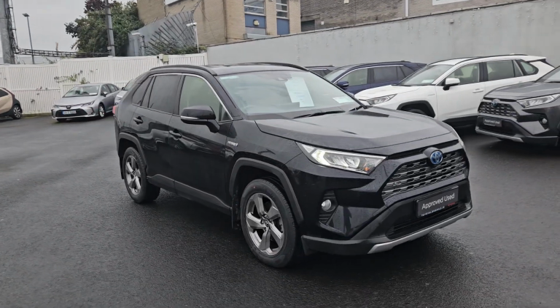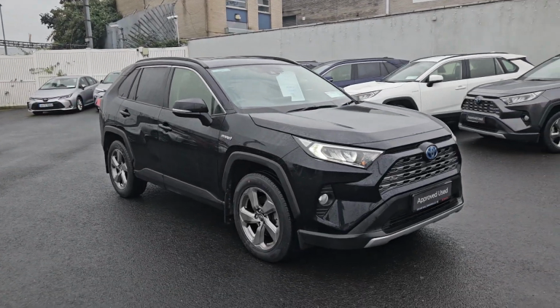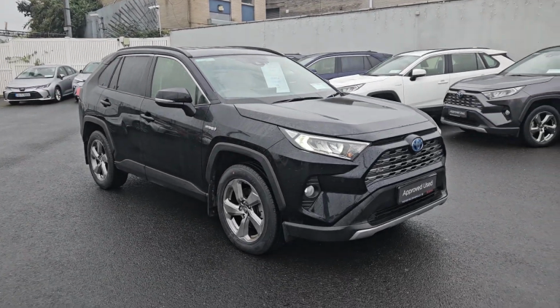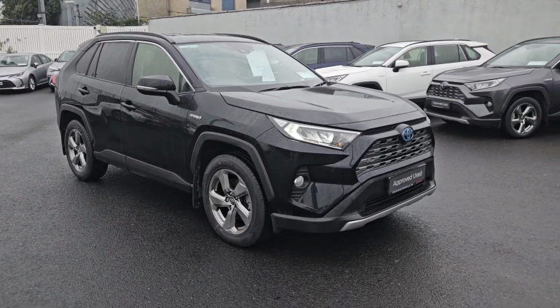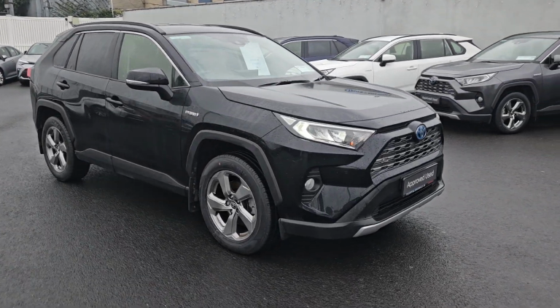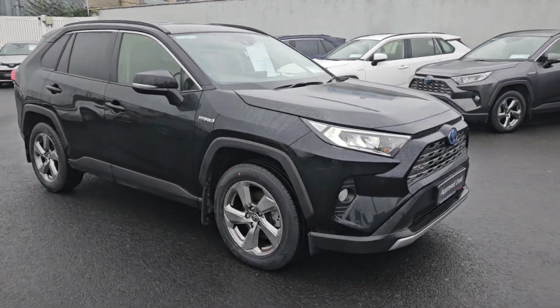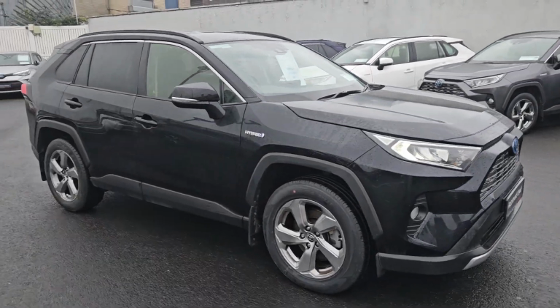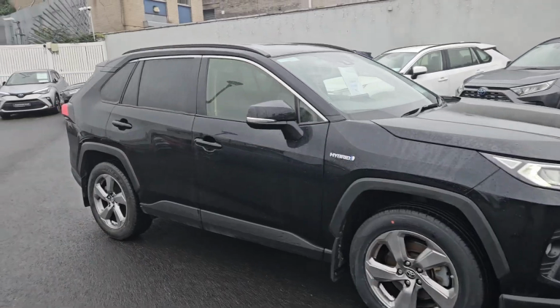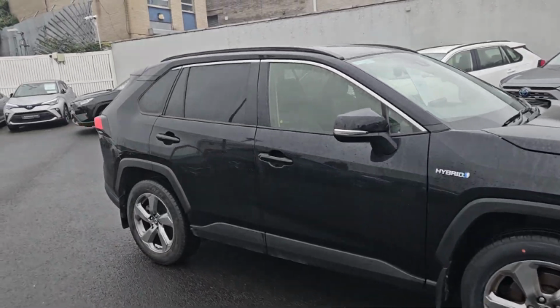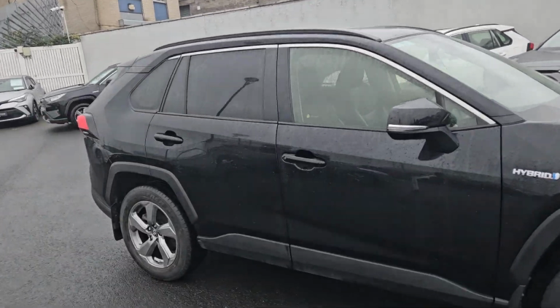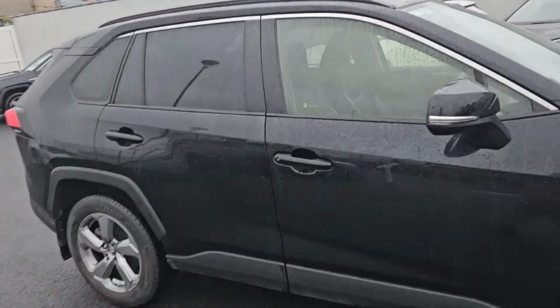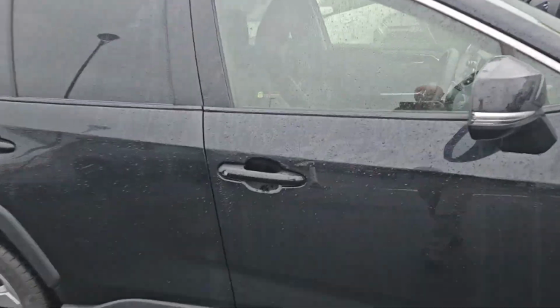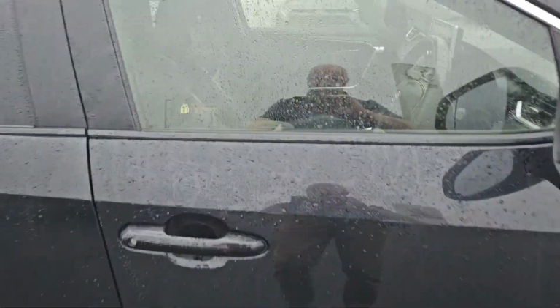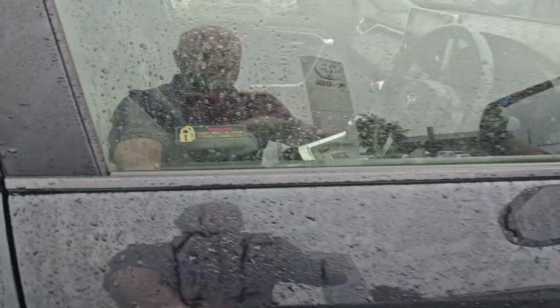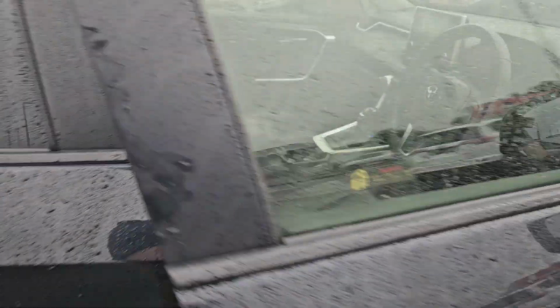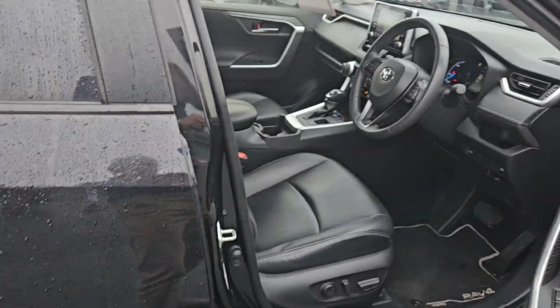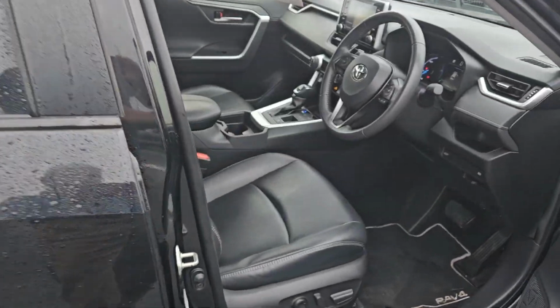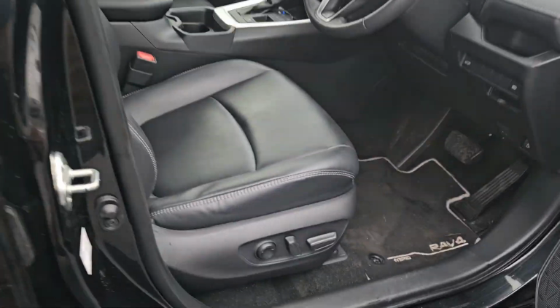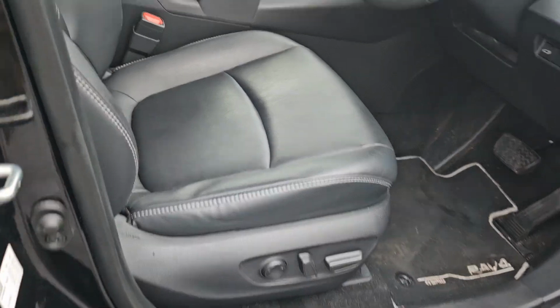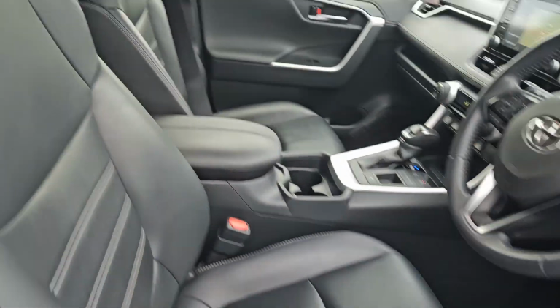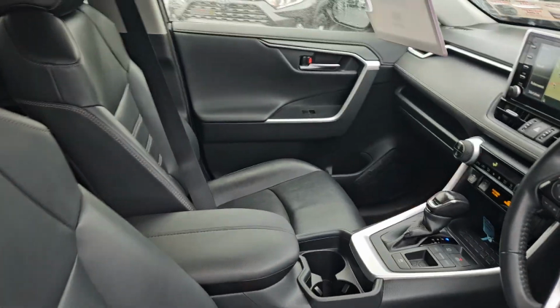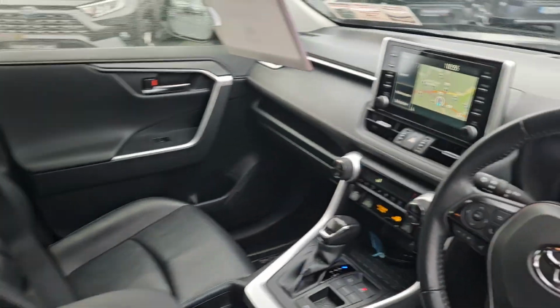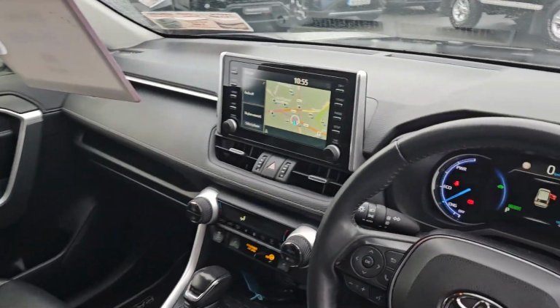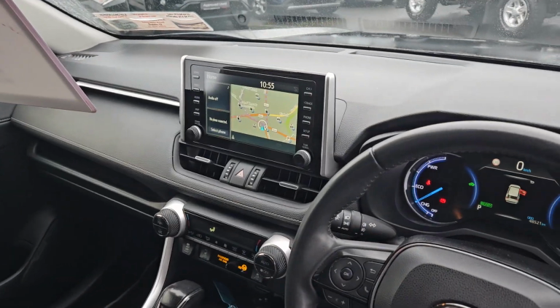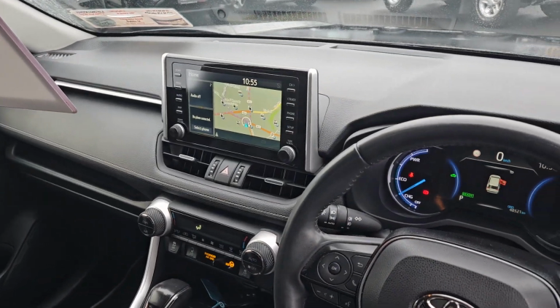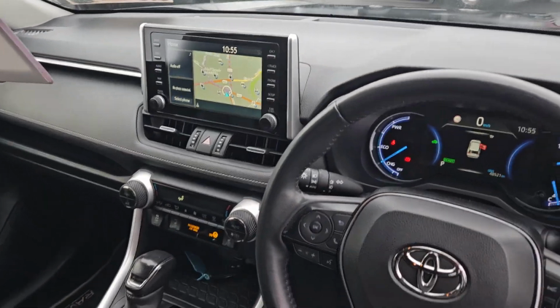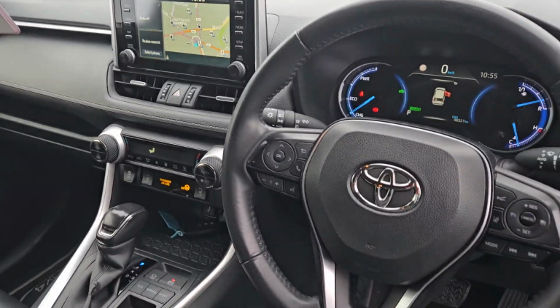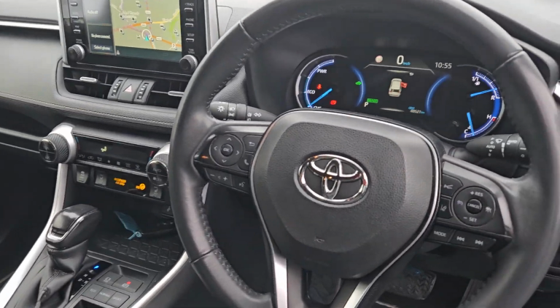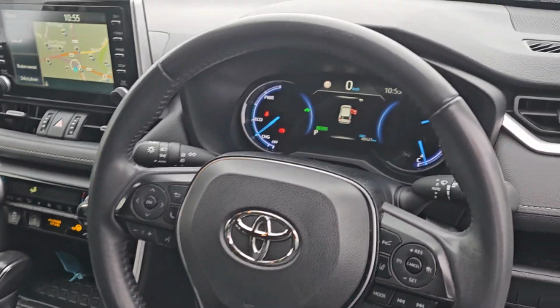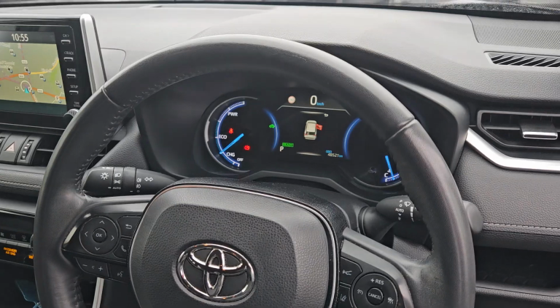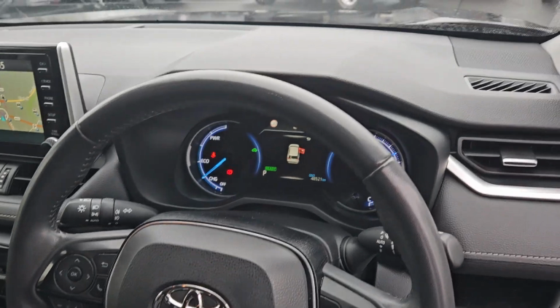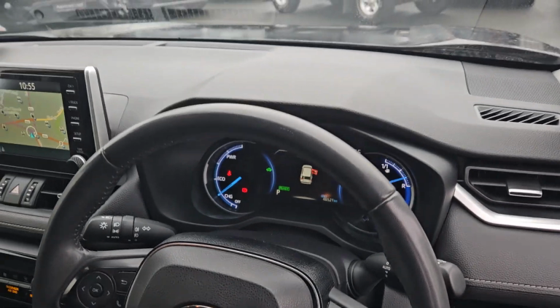Saol — great spec on the Saol. You have front fogs, alloys, rear privacy glass on this one, keyless entry, electric seats, leather trim, sat nav, heated seats. It's only 48,000 kilometres on it.